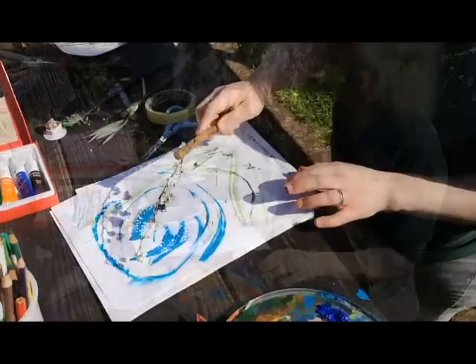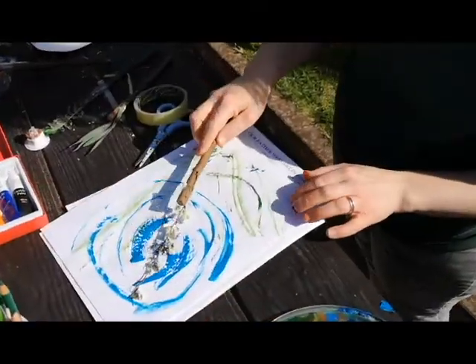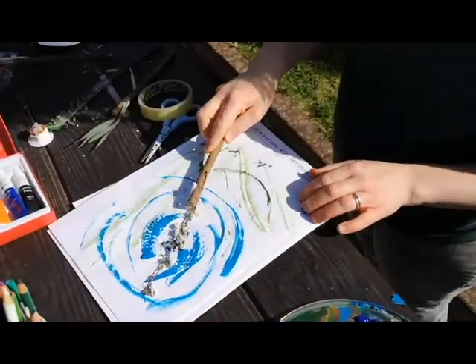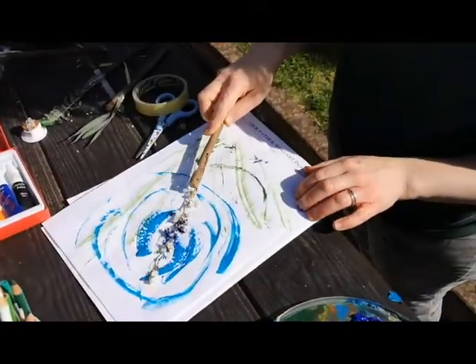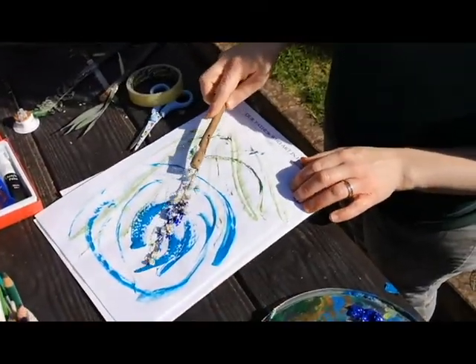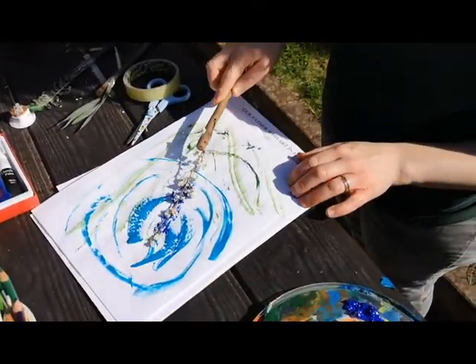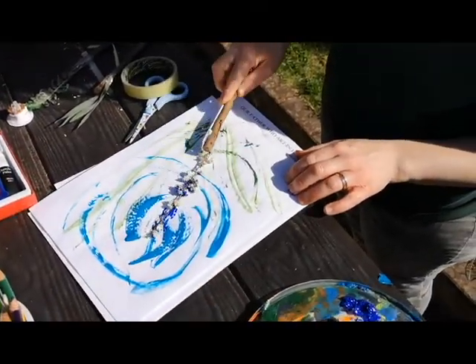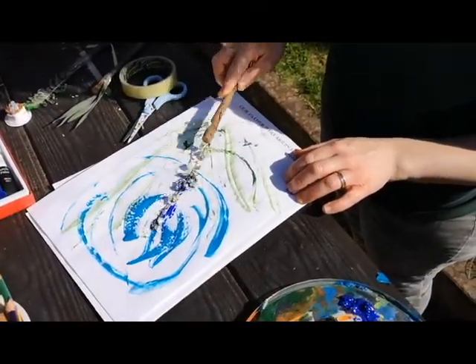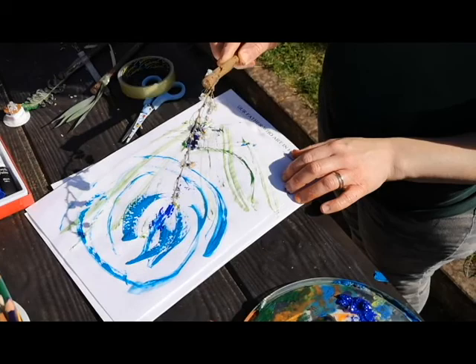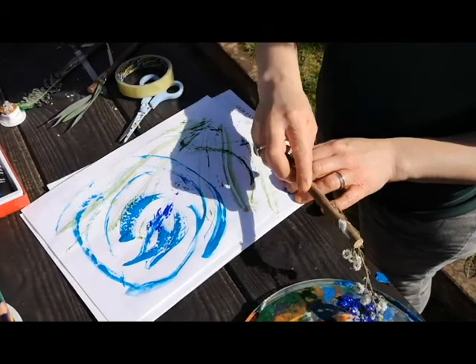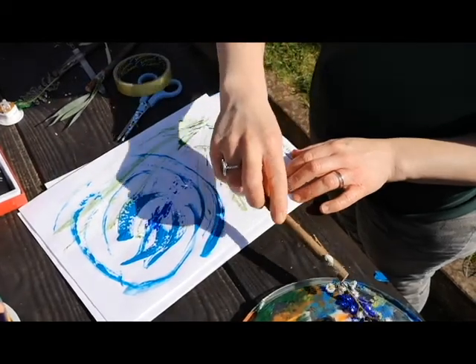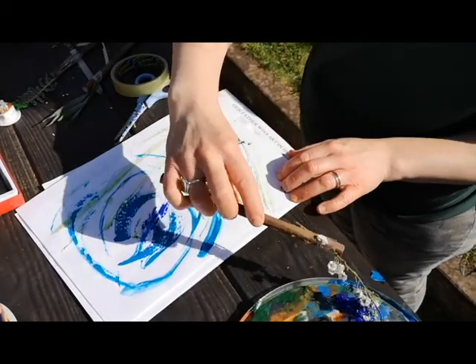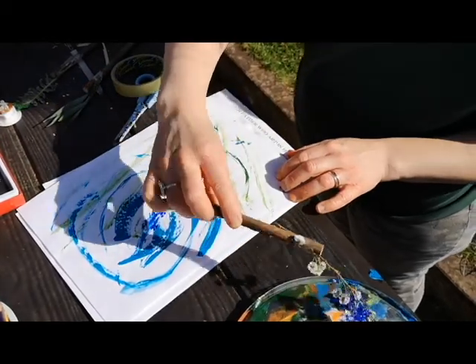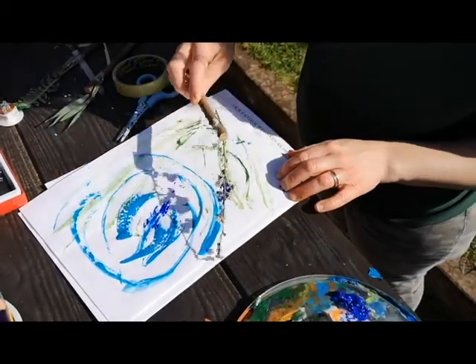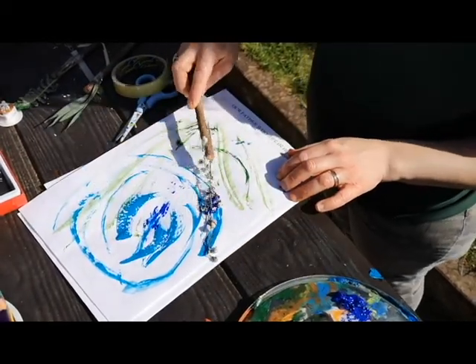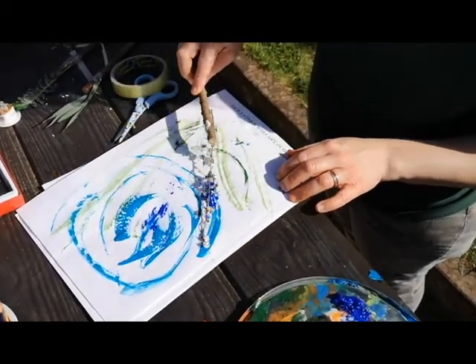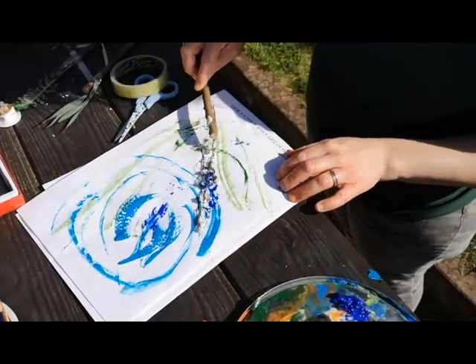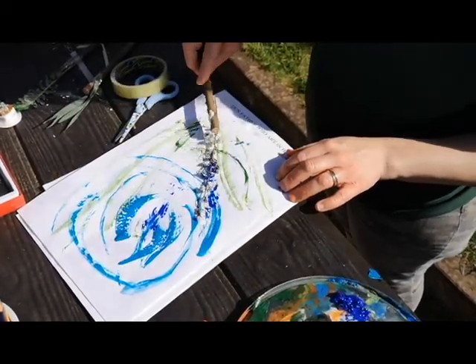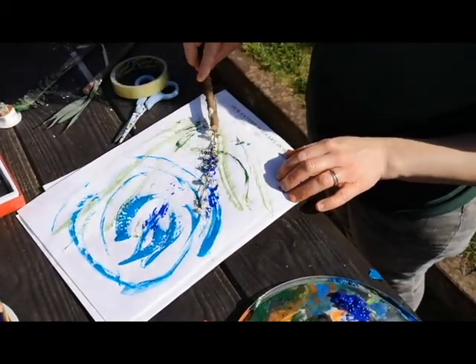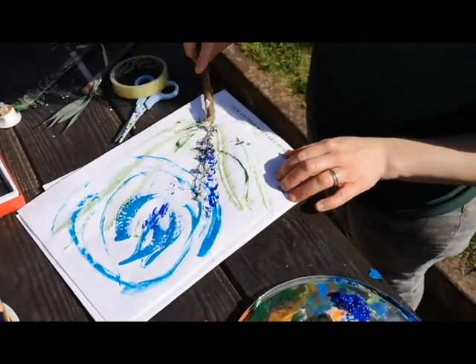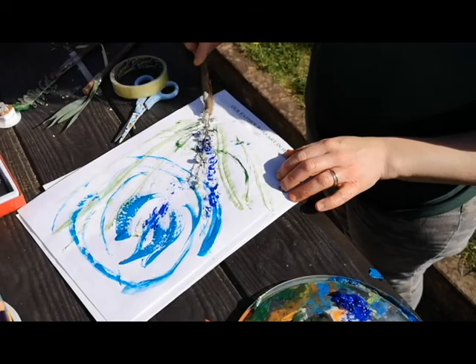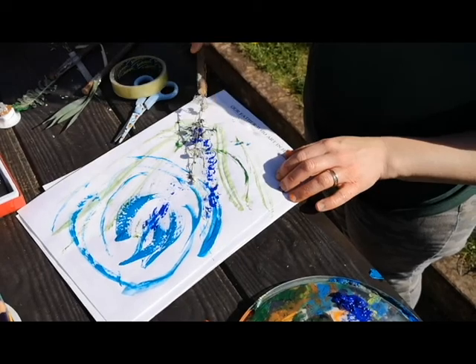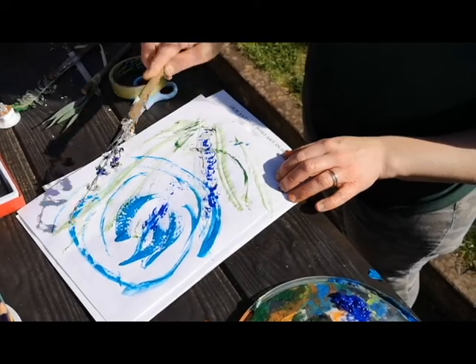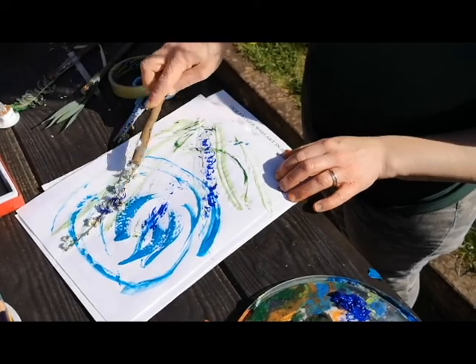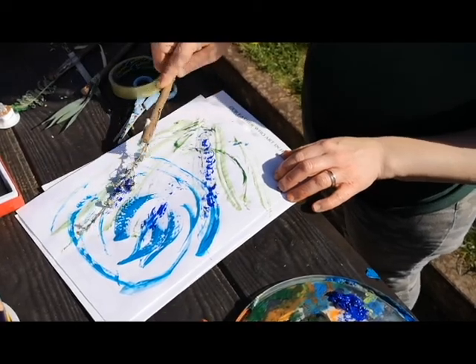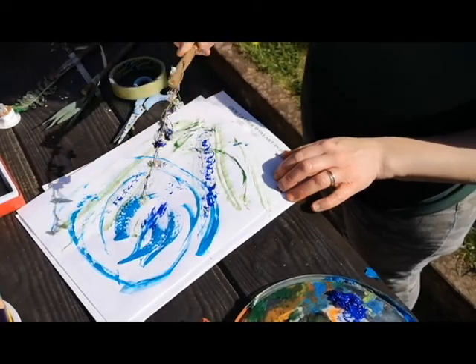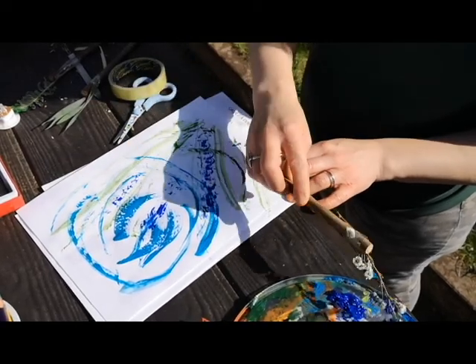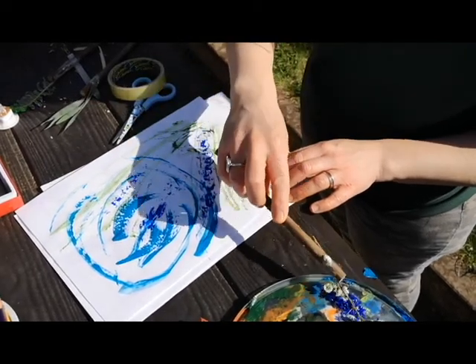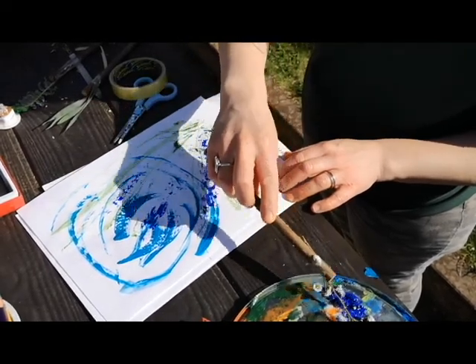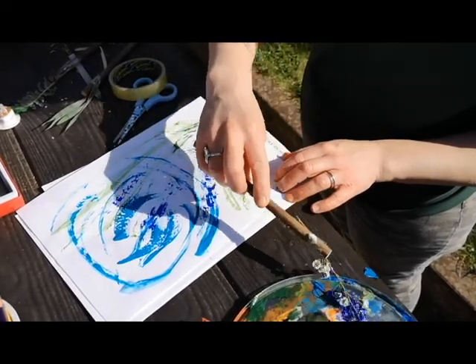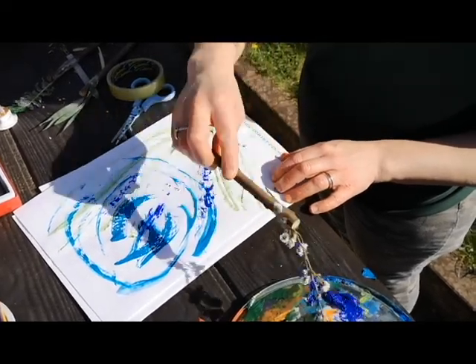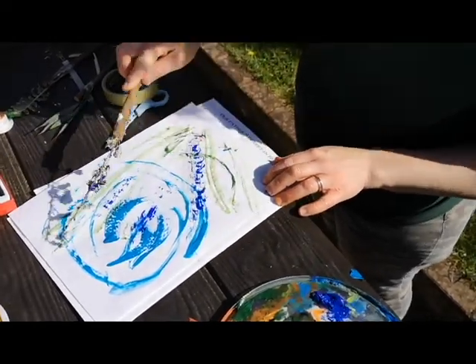So let's see what happens with this one. Let's see if I move it like that. It almost looks like bluebells, doesn't it?